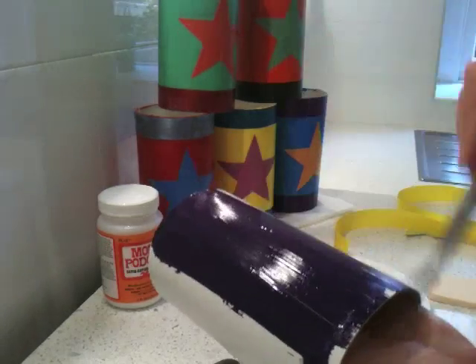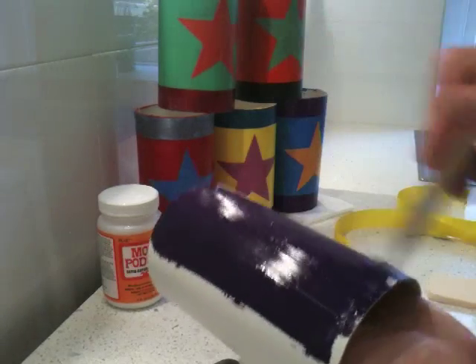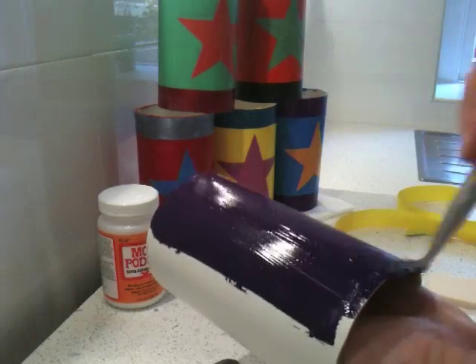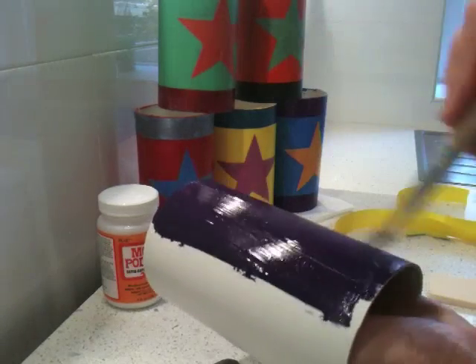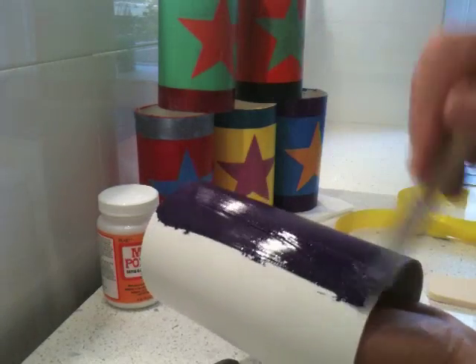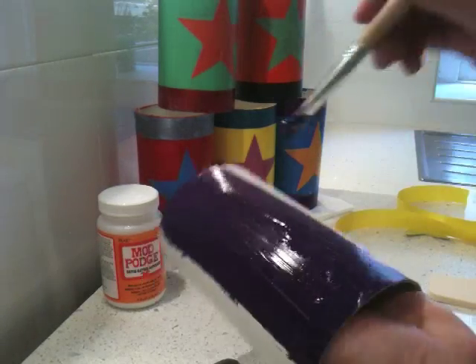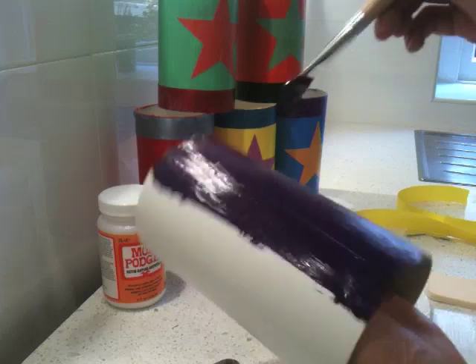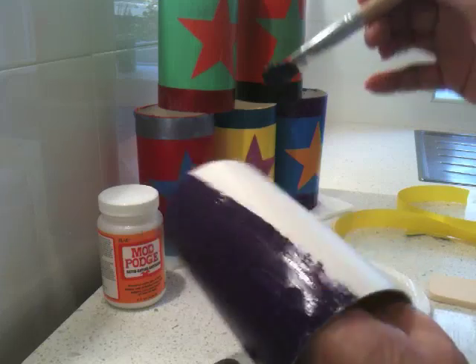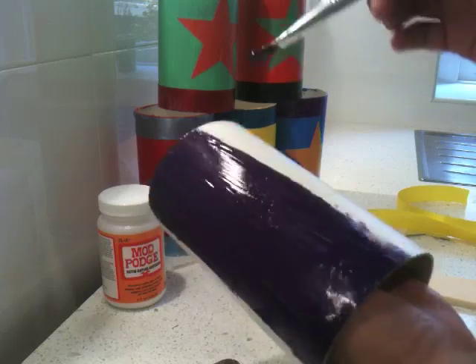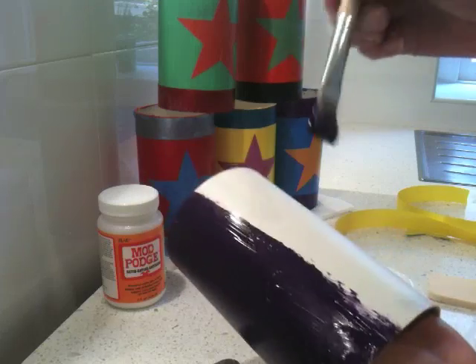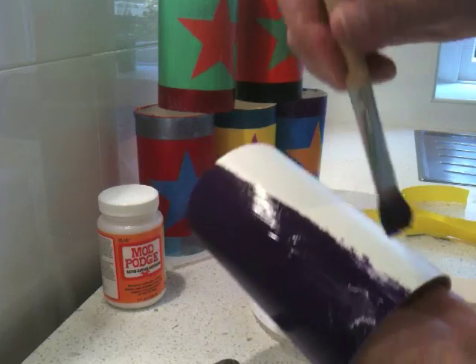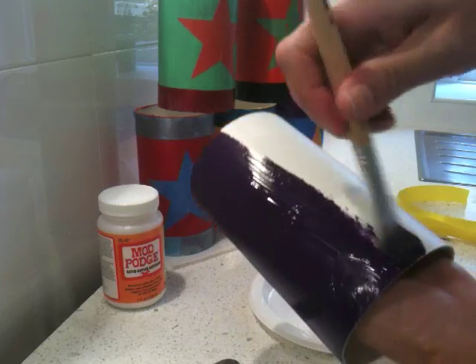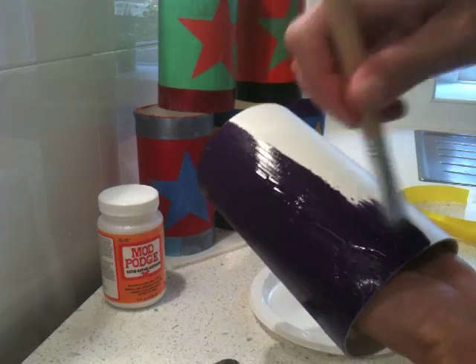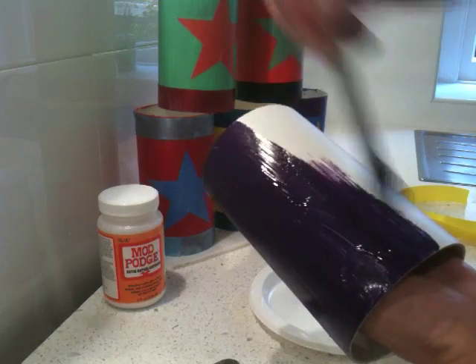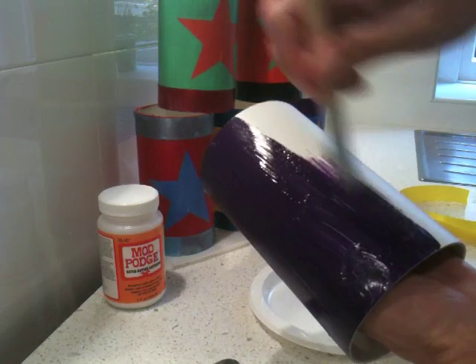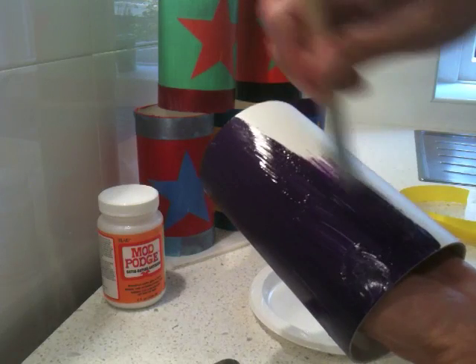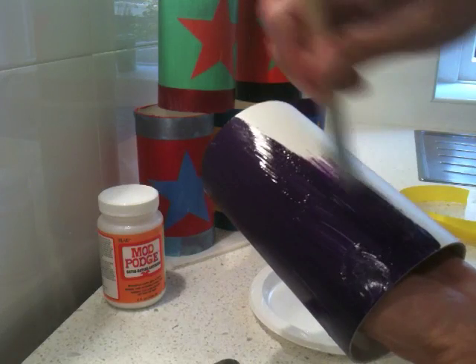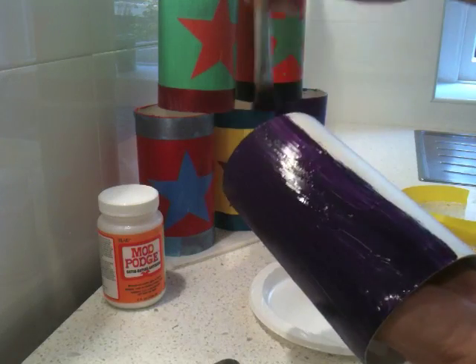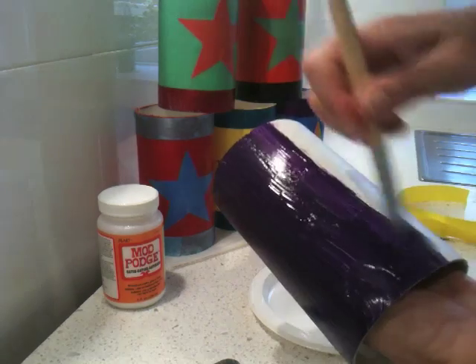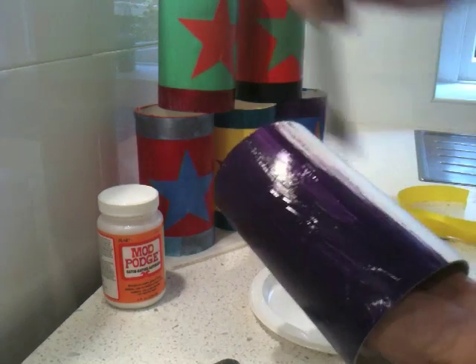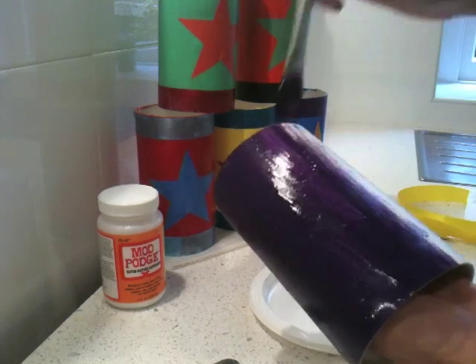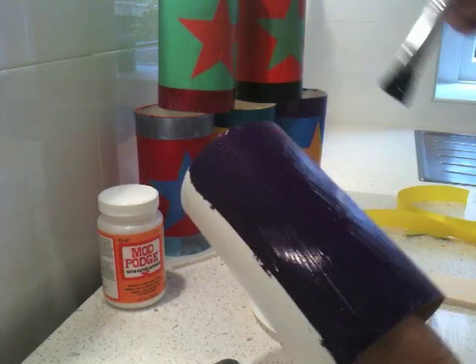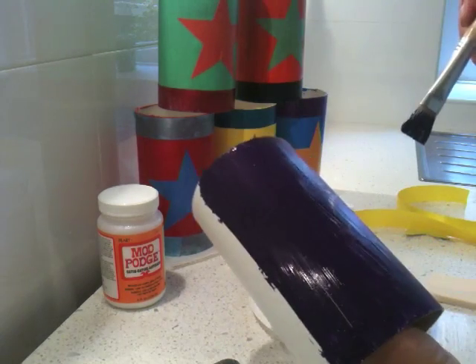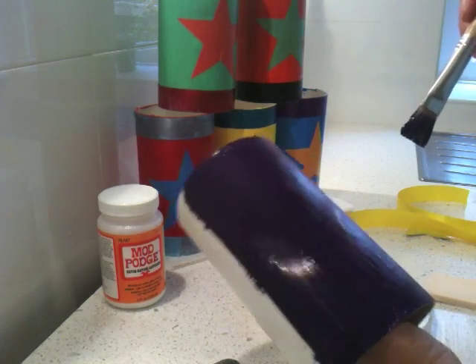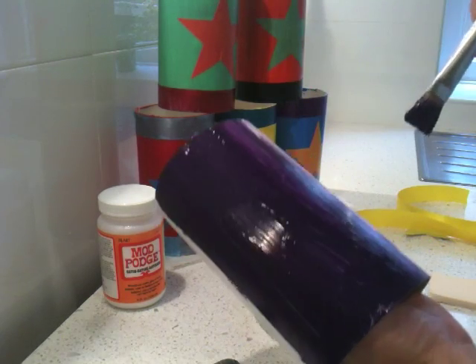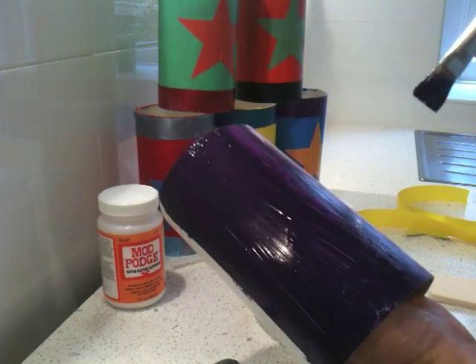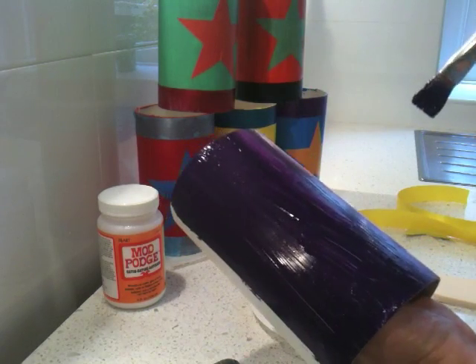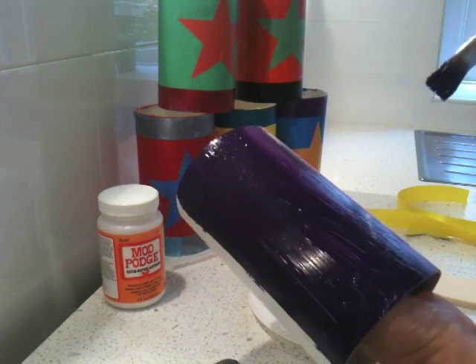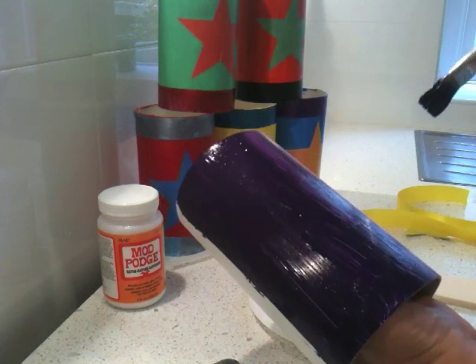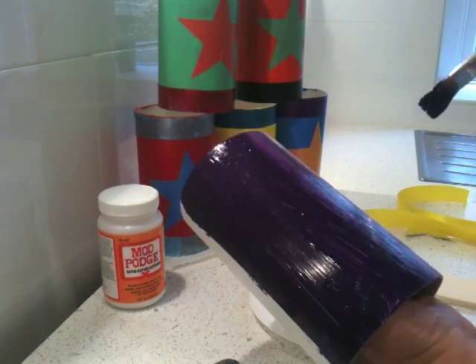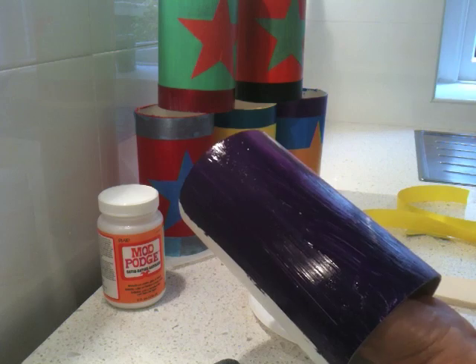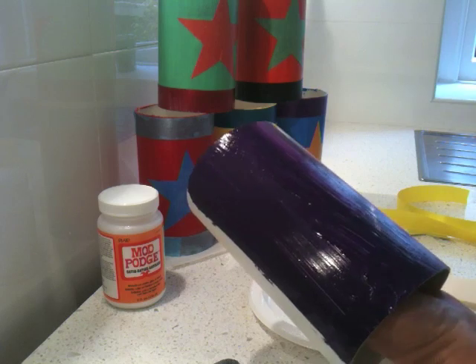And then I've just painted my color on. We'll let that dry and we'll decorate it — I'll show you when I'm finished painting.